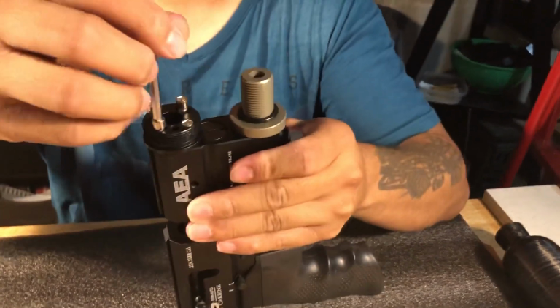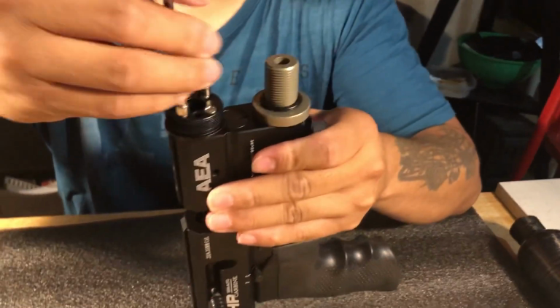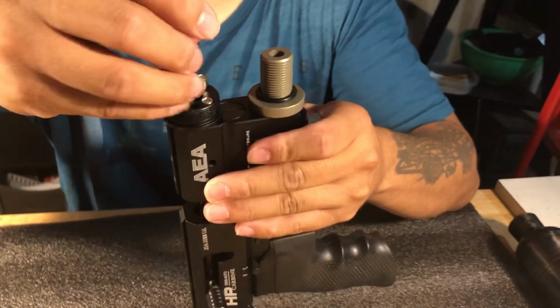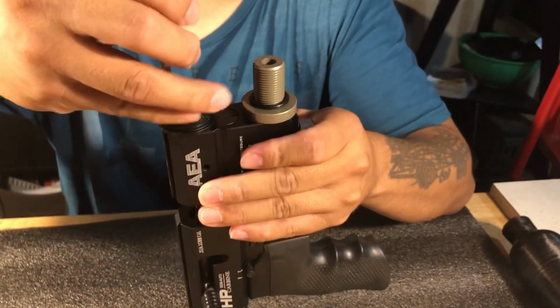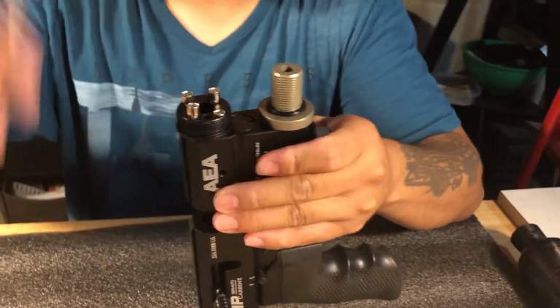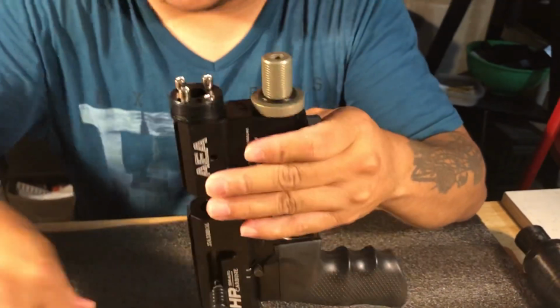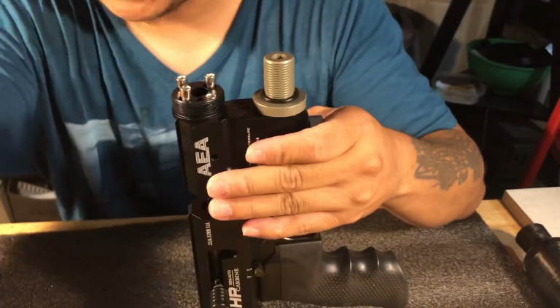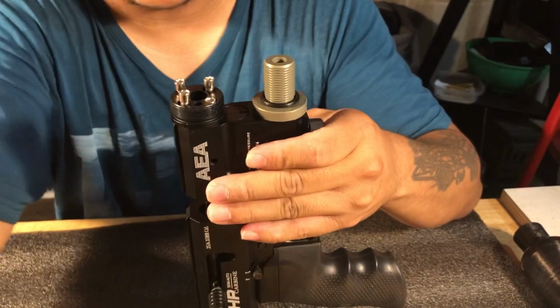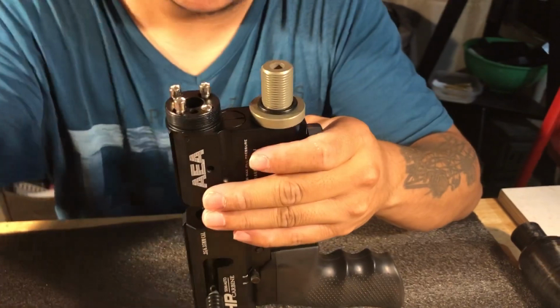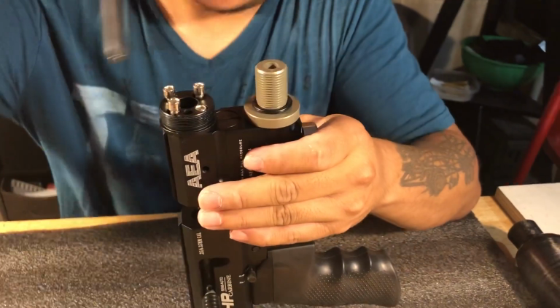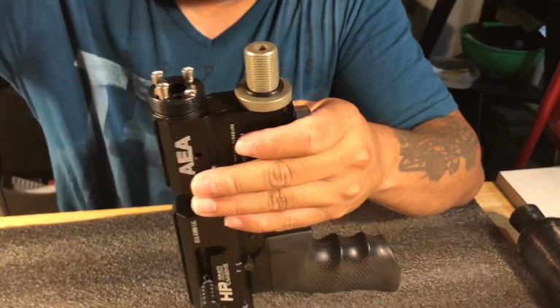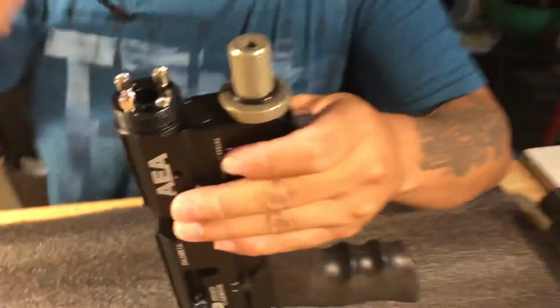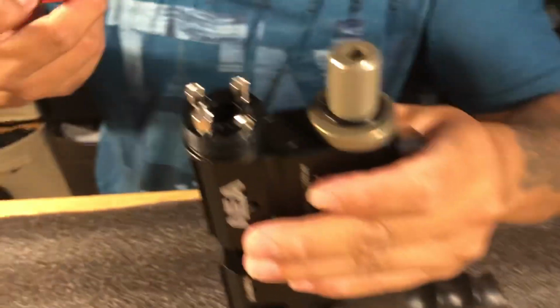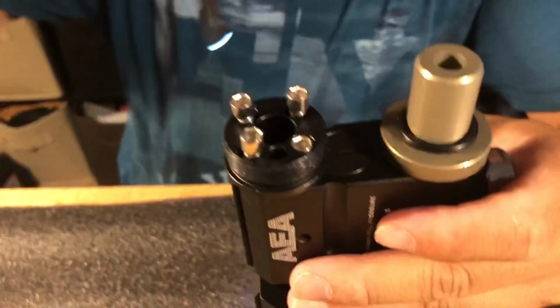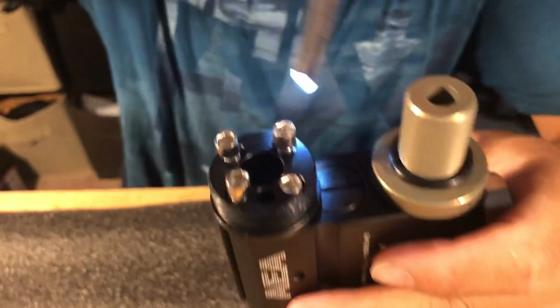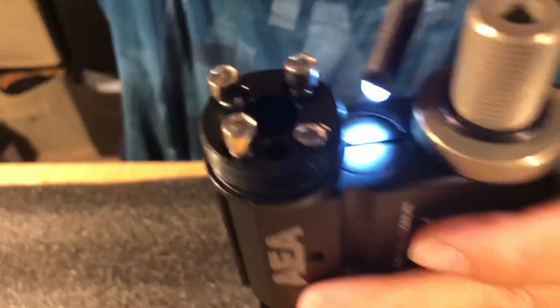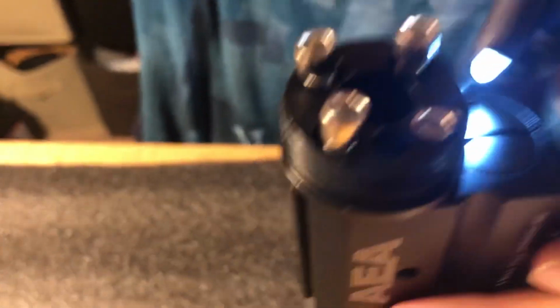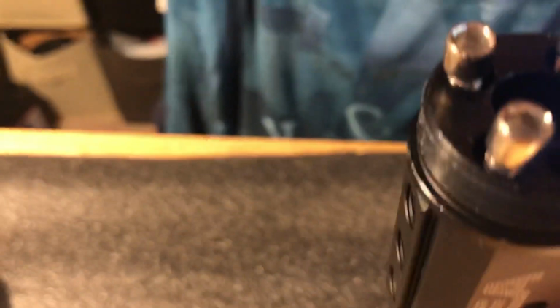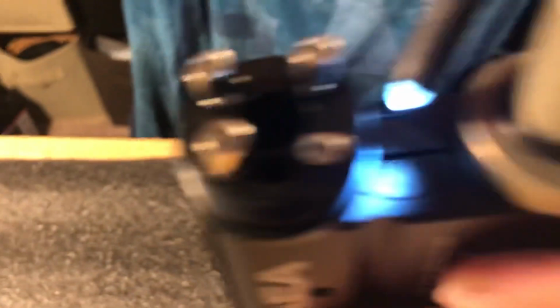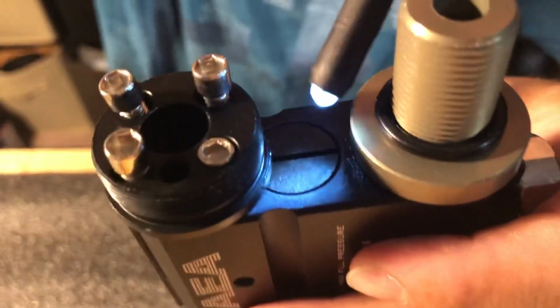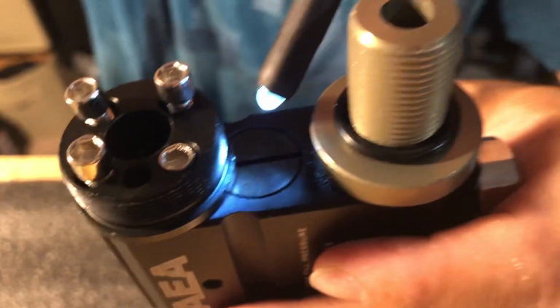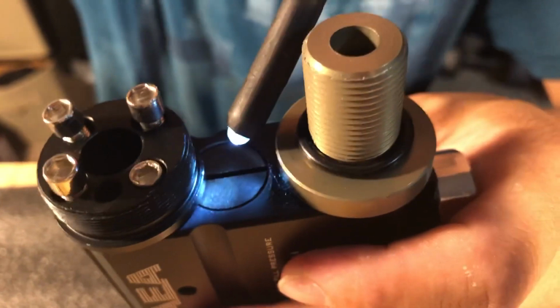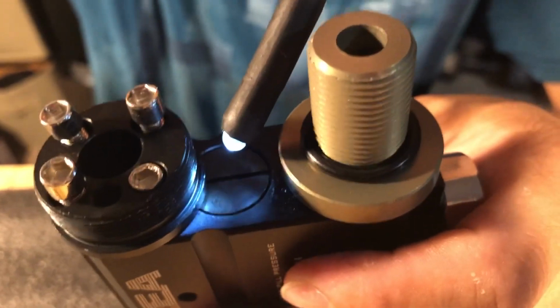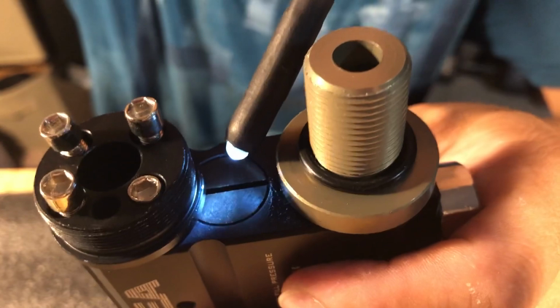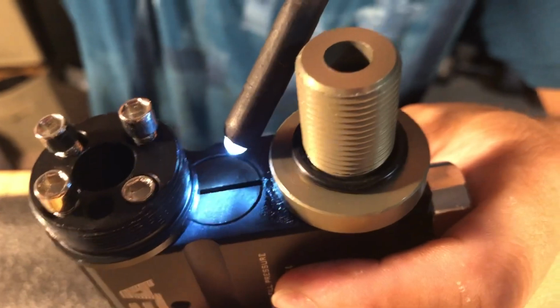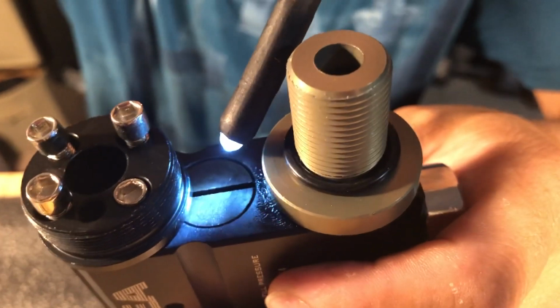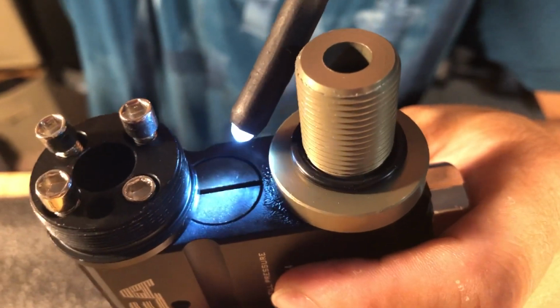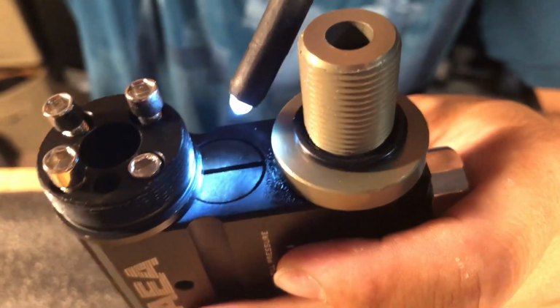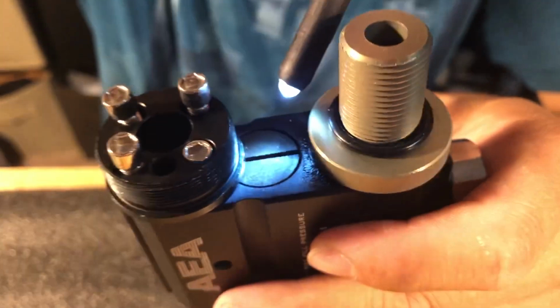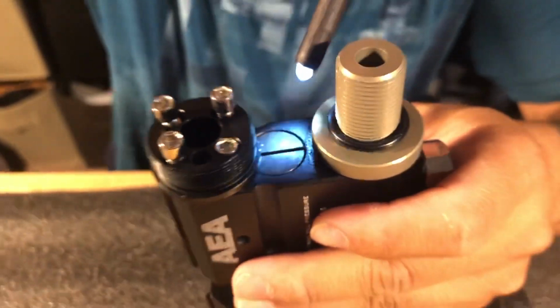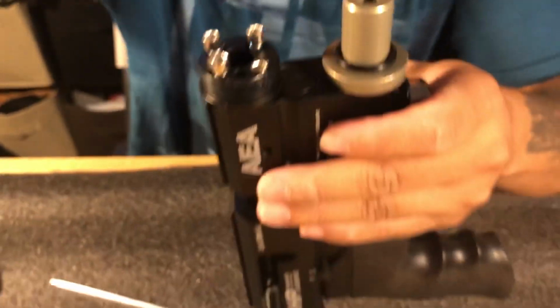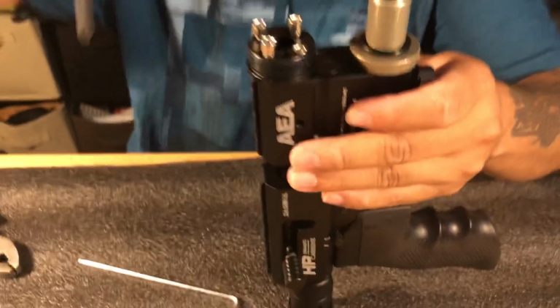Why do we need to do more things? Because — see here — it's going to stop right there. That's why you need to move this part.